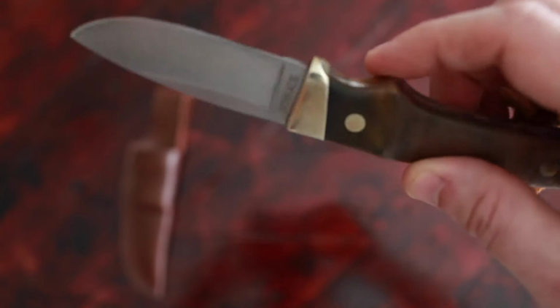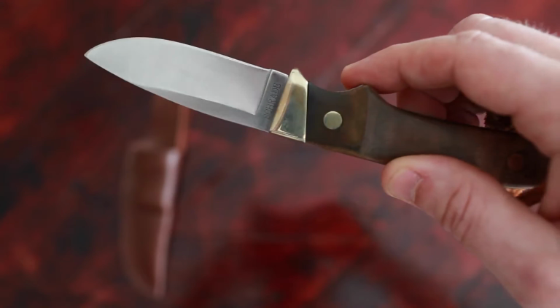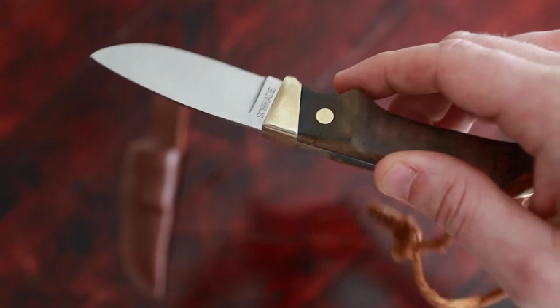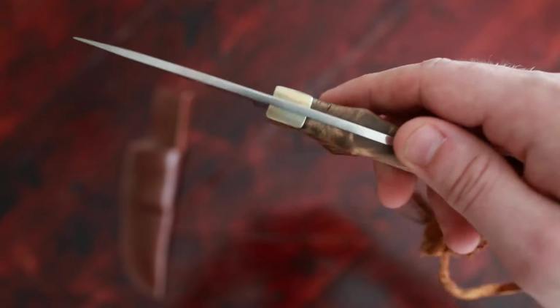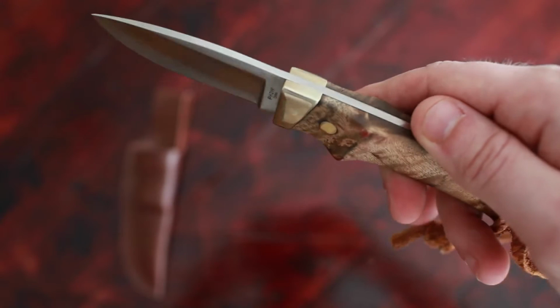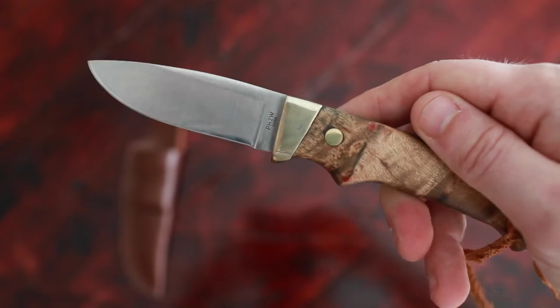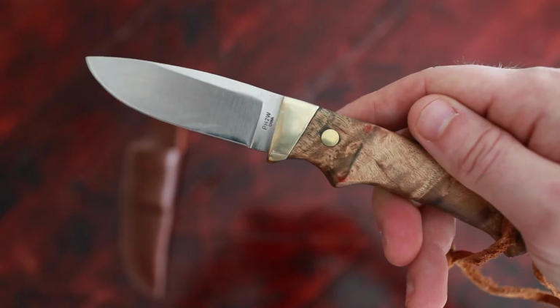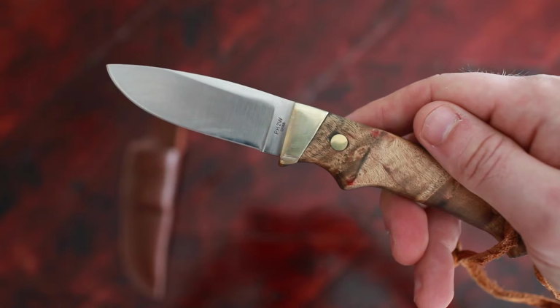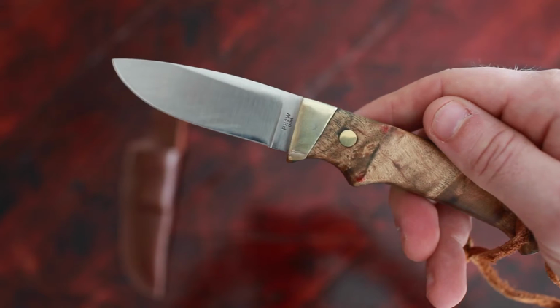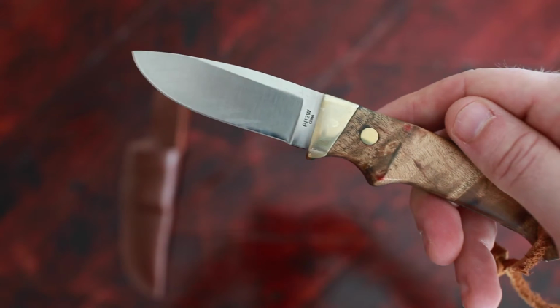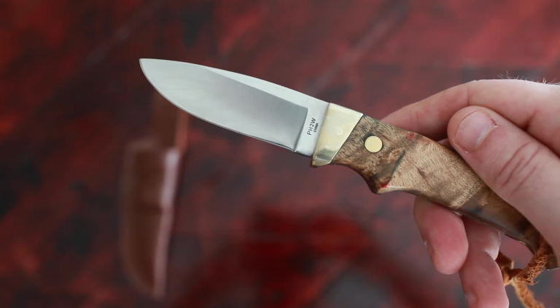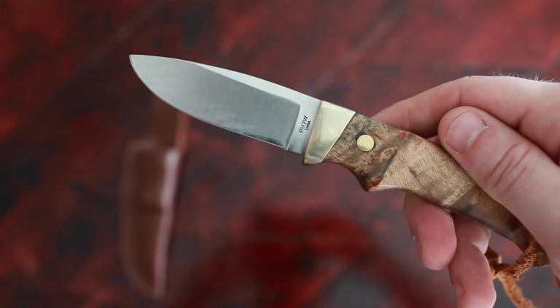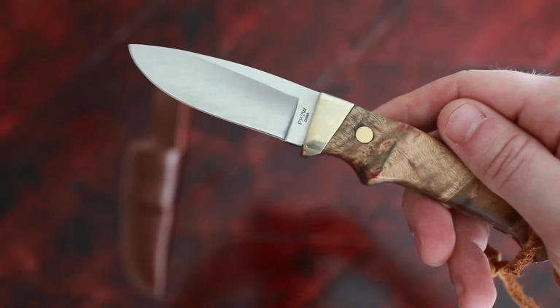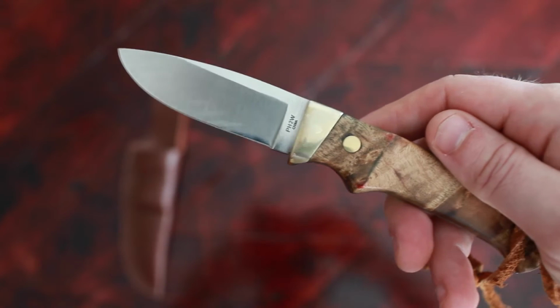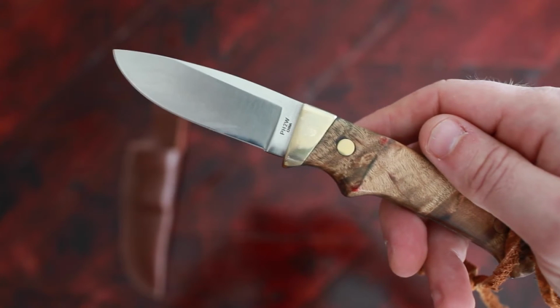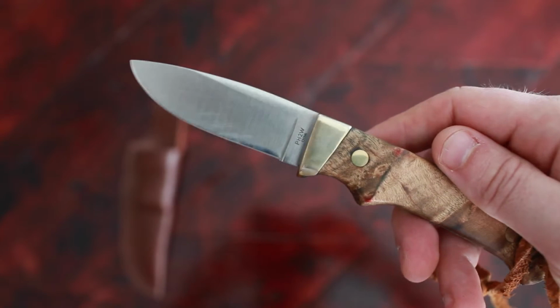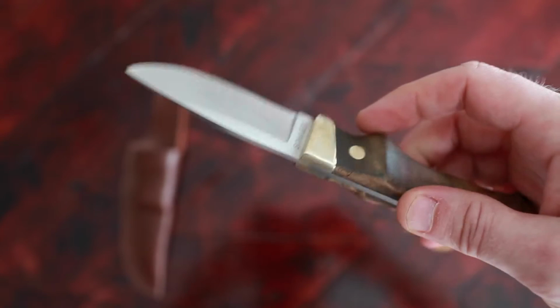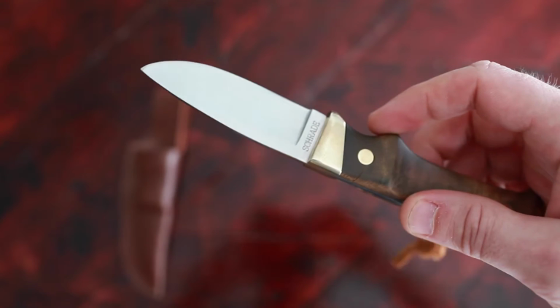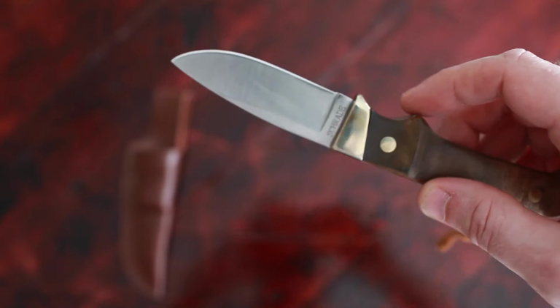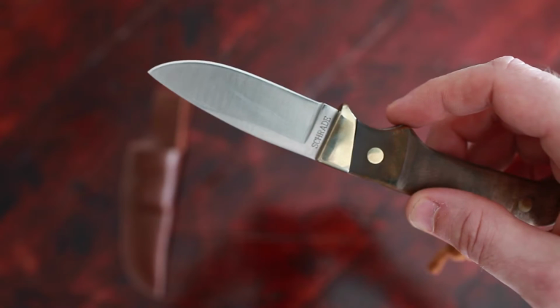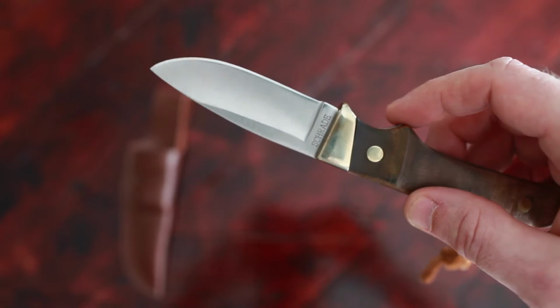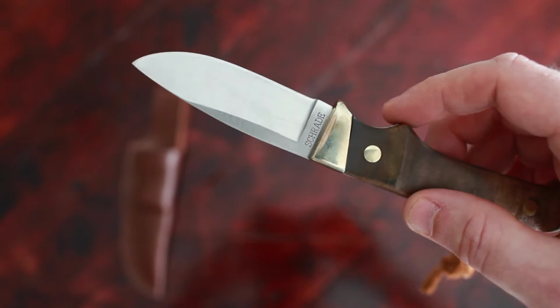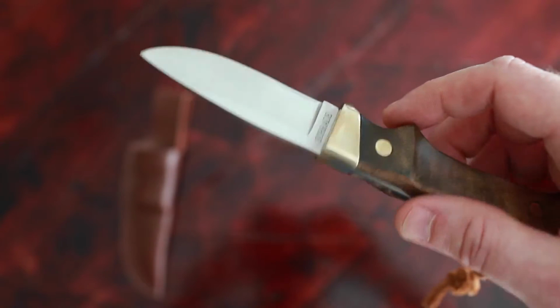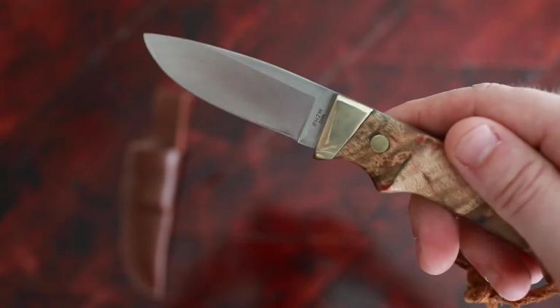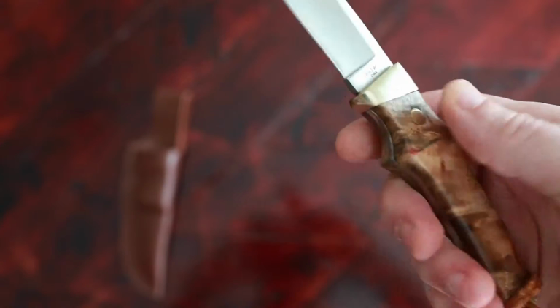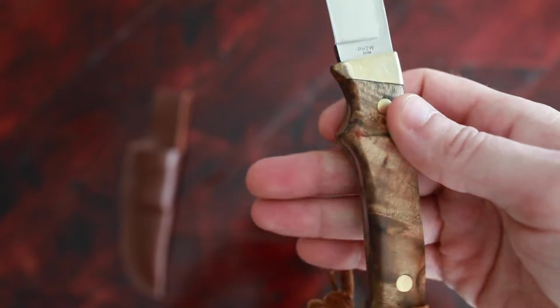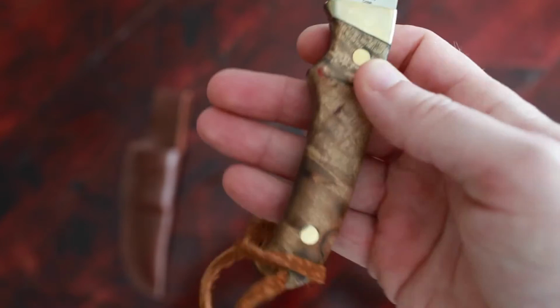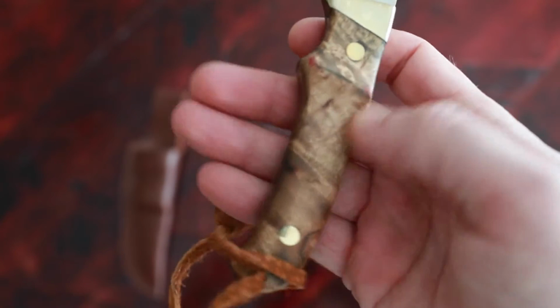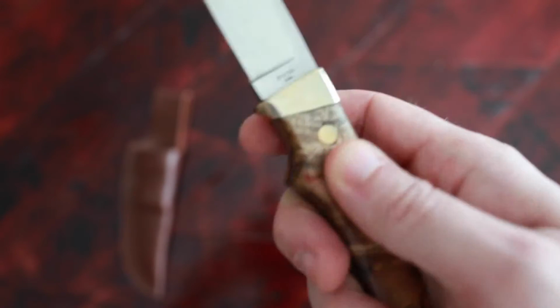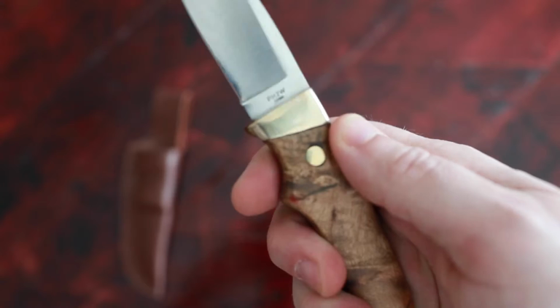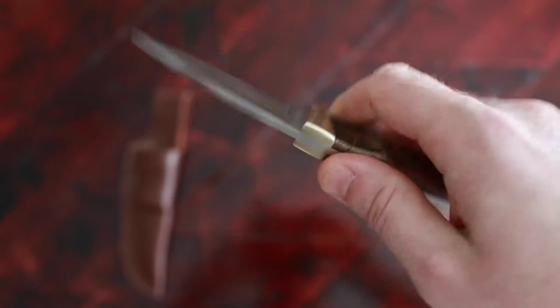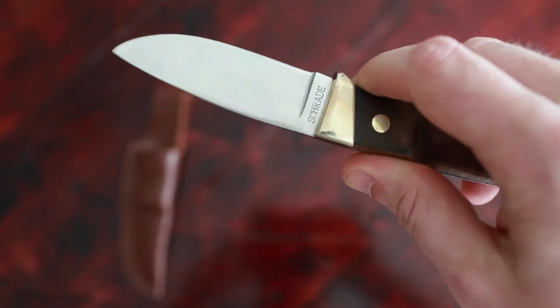I did go ahead and order a replacement and I will be sending this model back to Amazon. I think I paid about $24 for it, so not an expensive knife, but really nice handle.